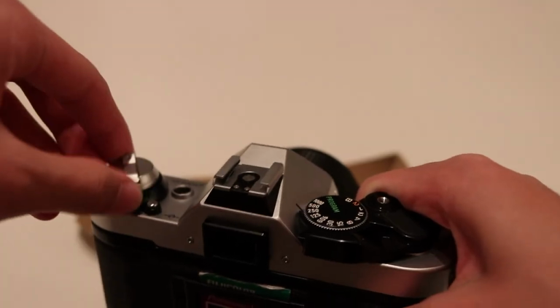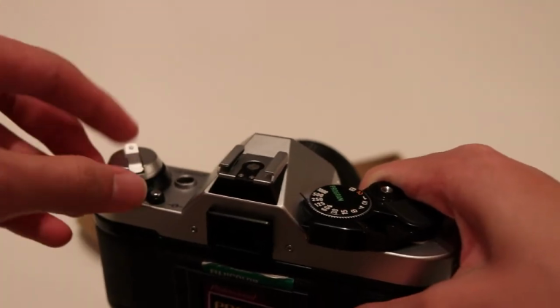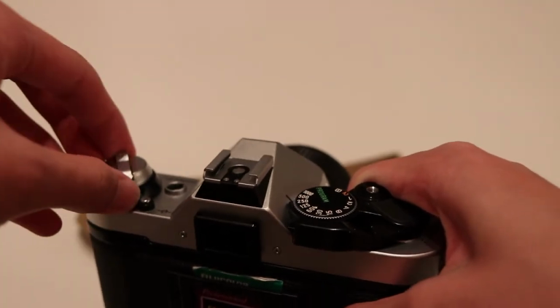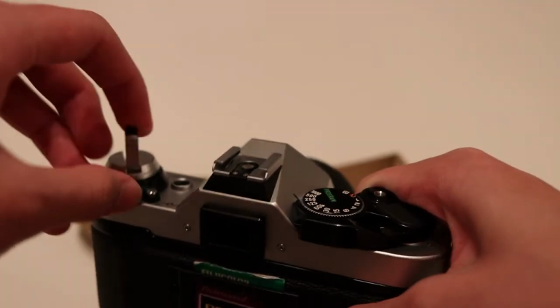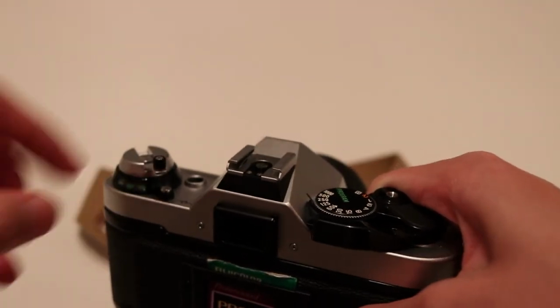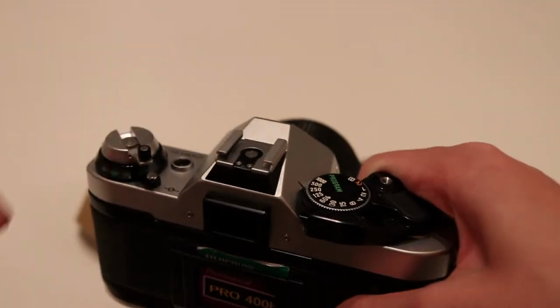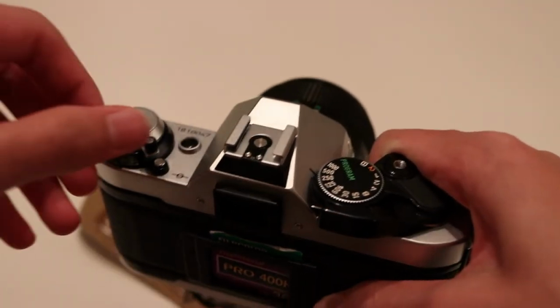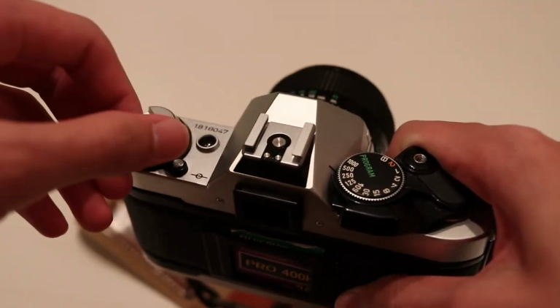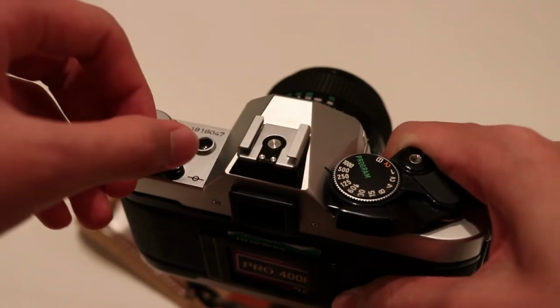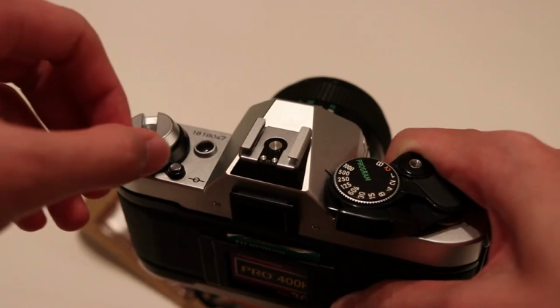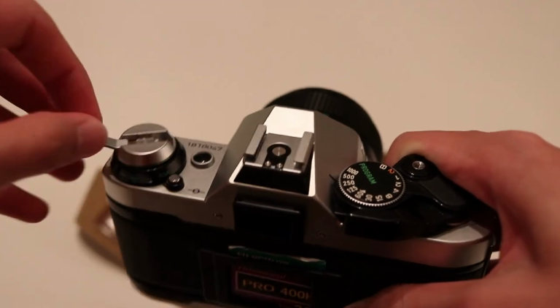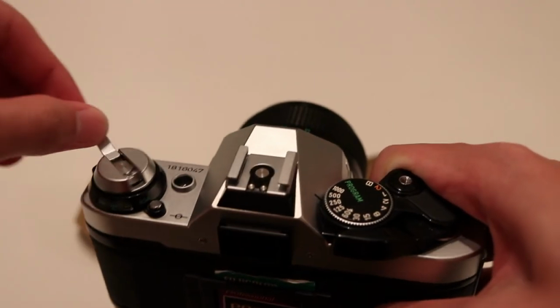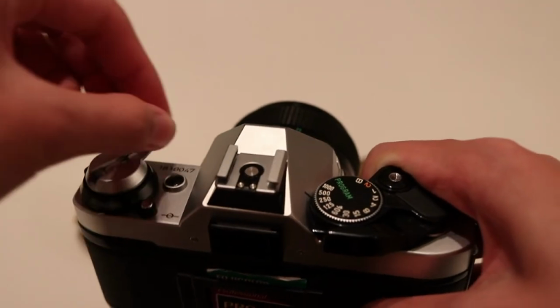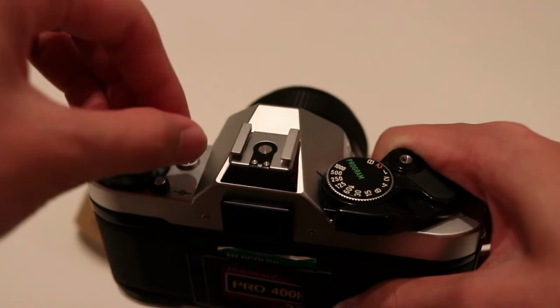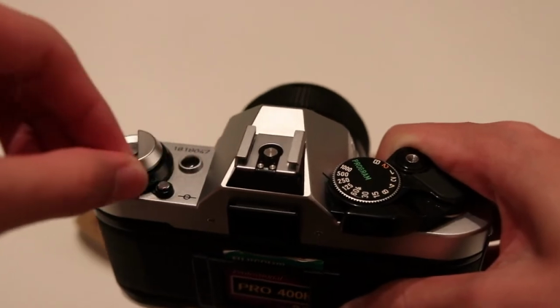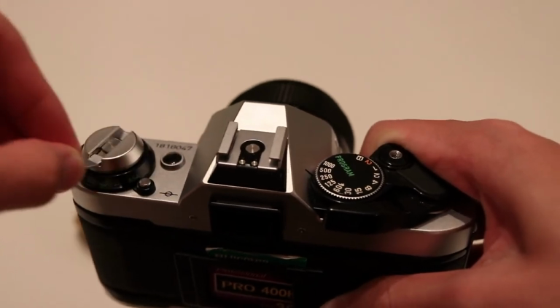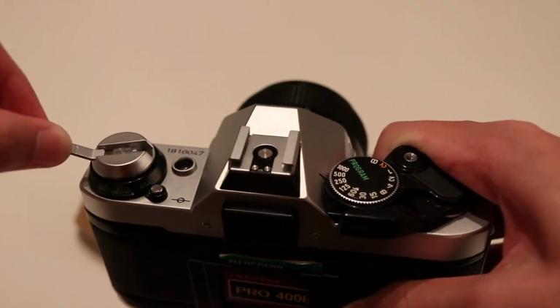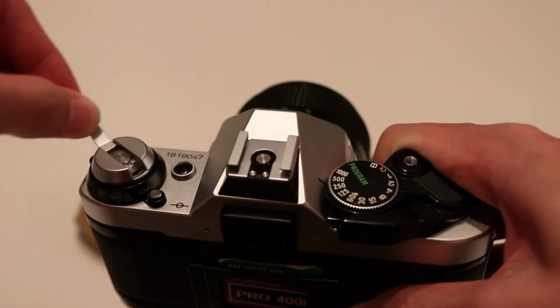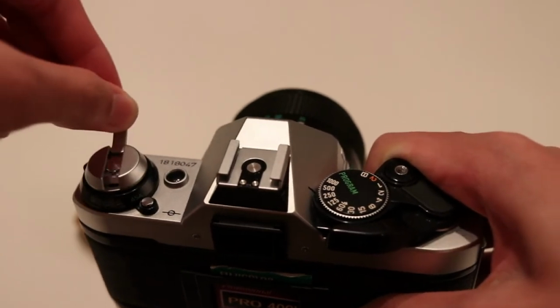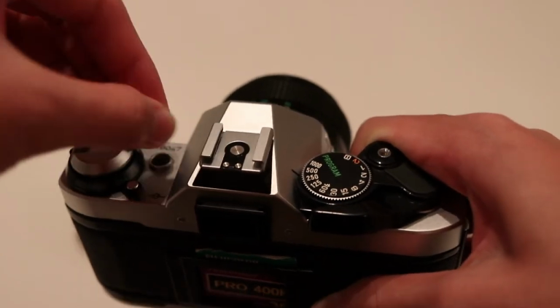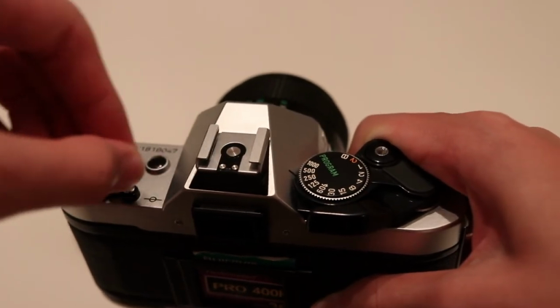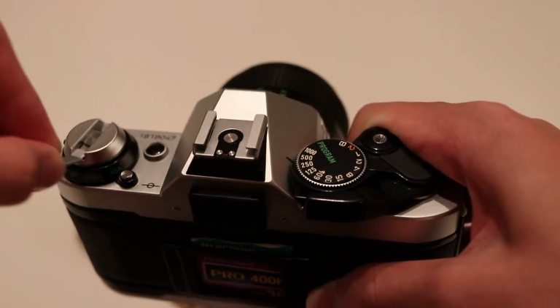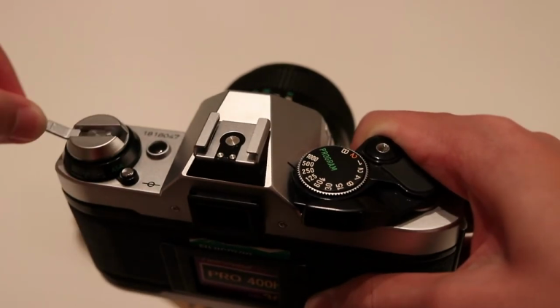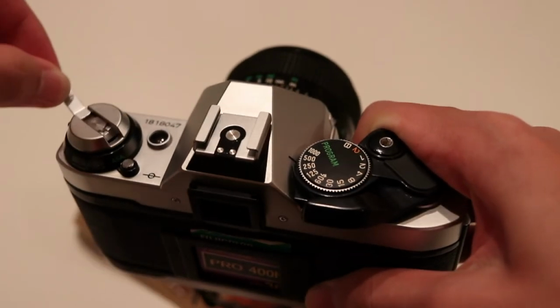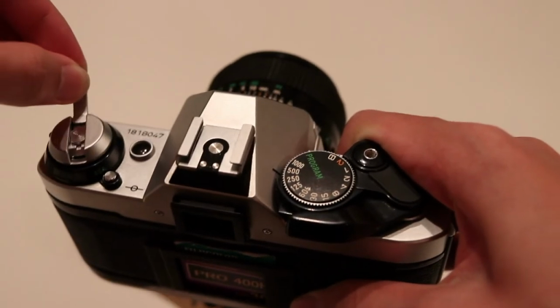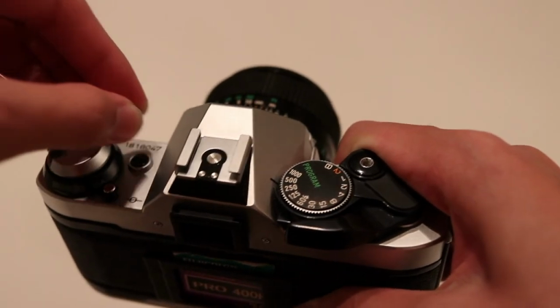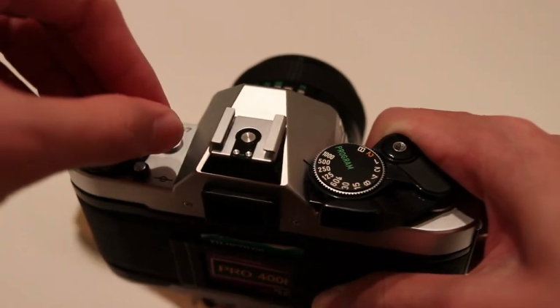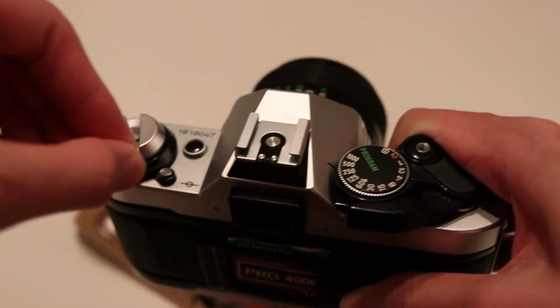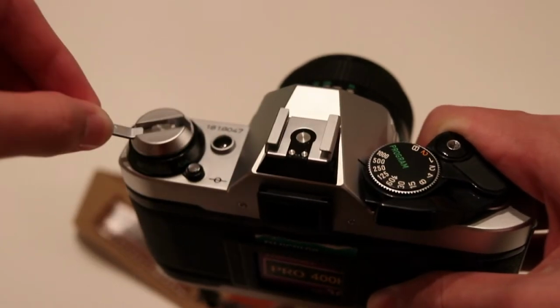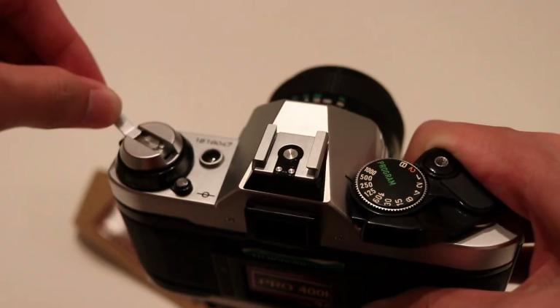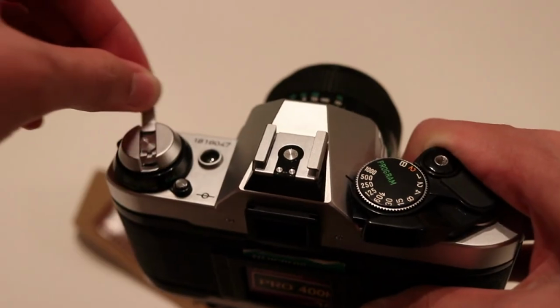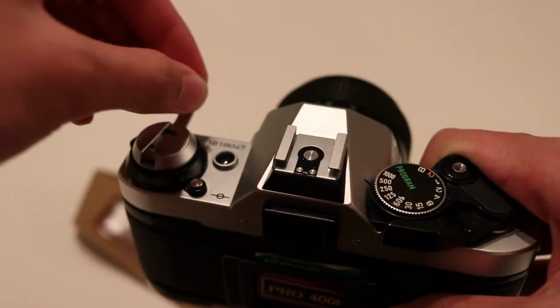Now just flip the switch out and turn it clockwise. You're gonna feel some pressure while doing this, and that shows that you're doing it right.